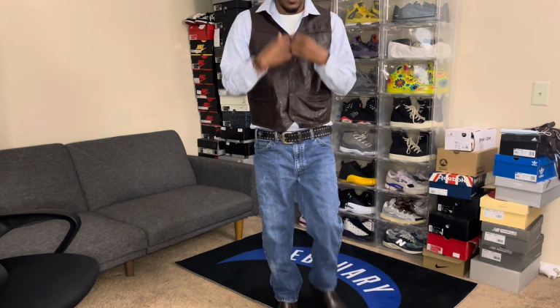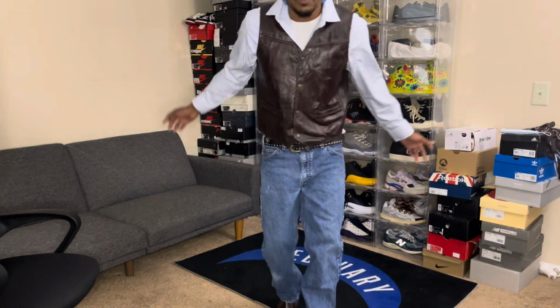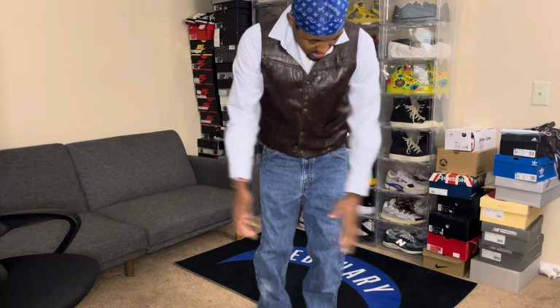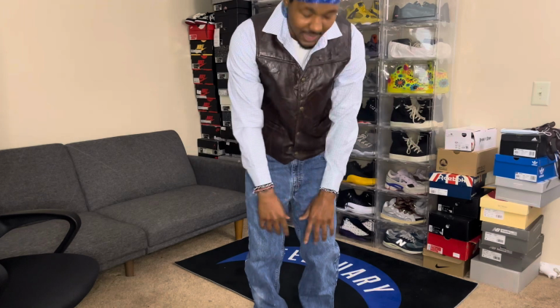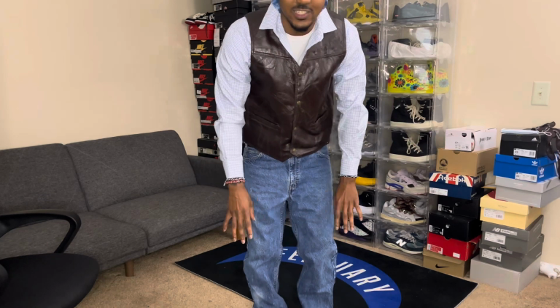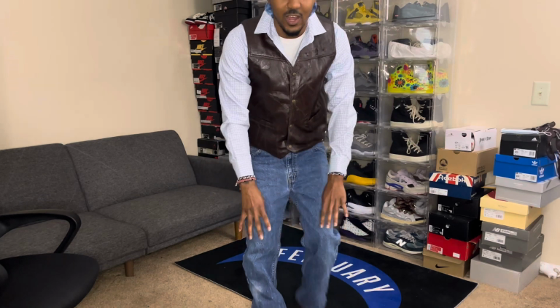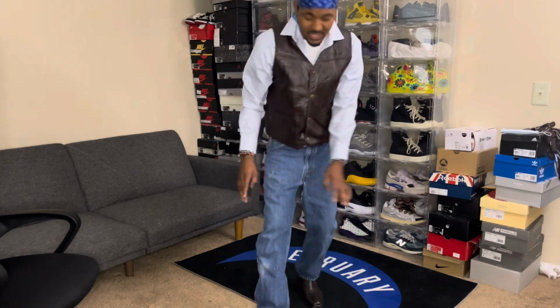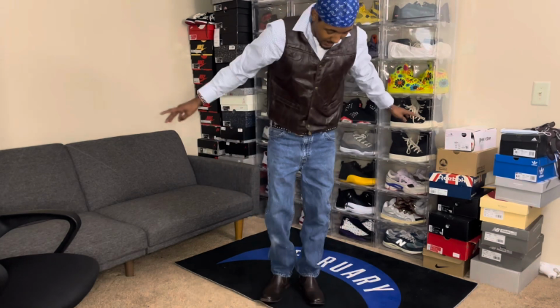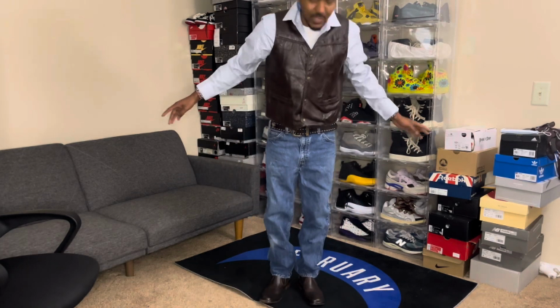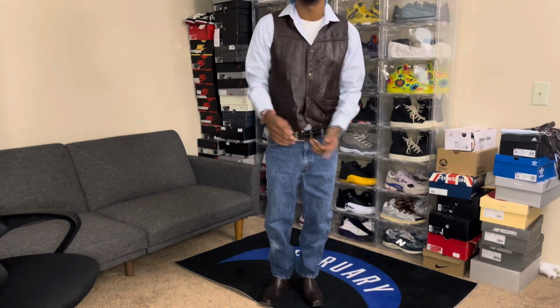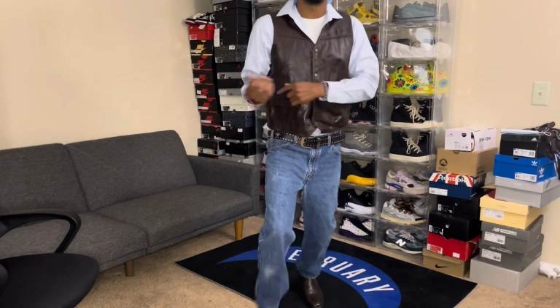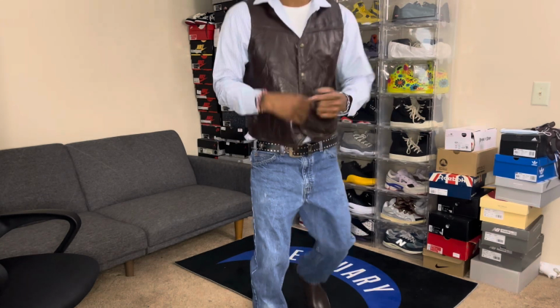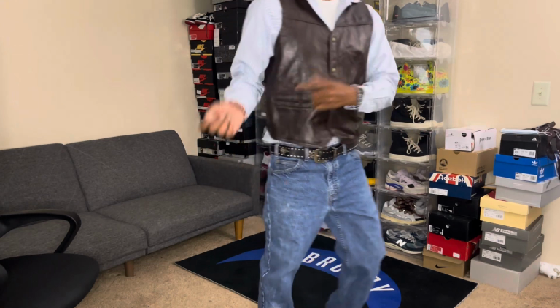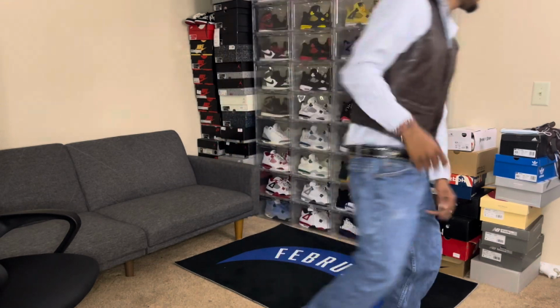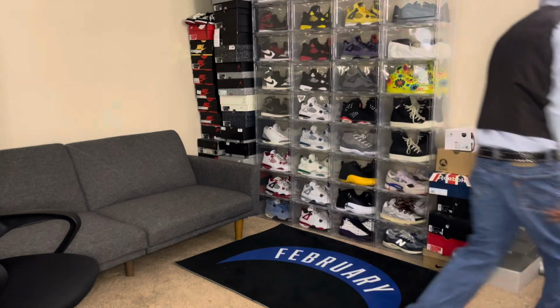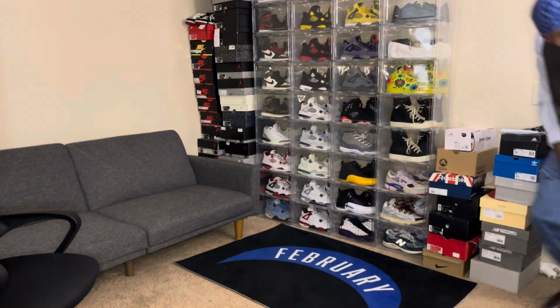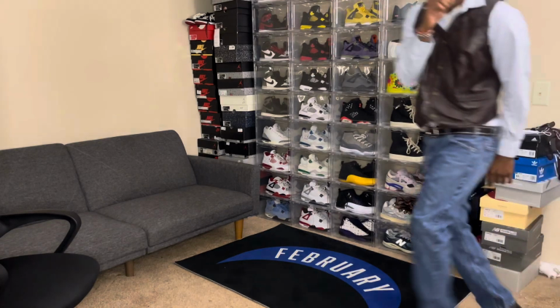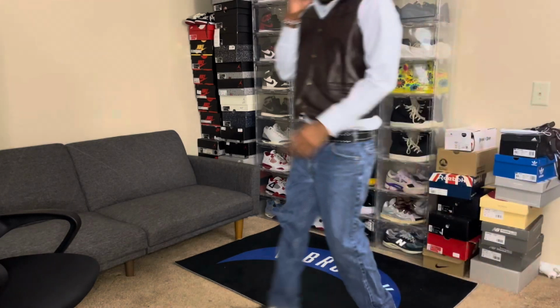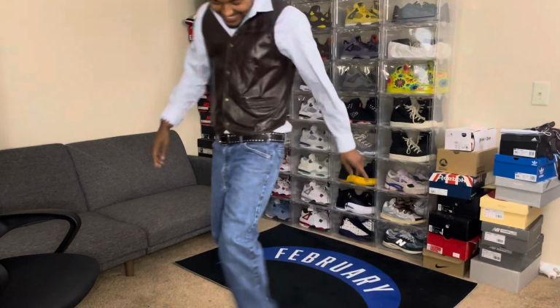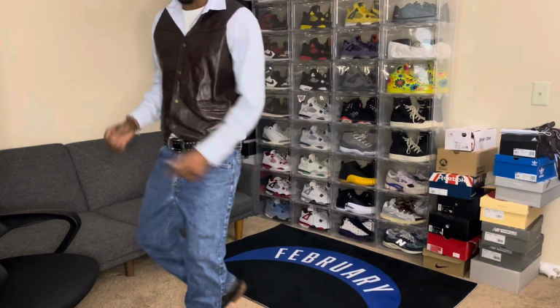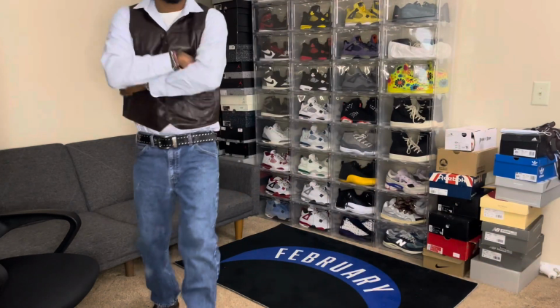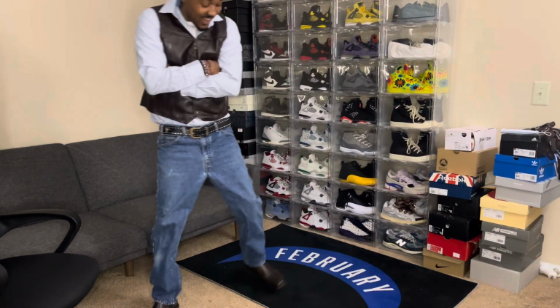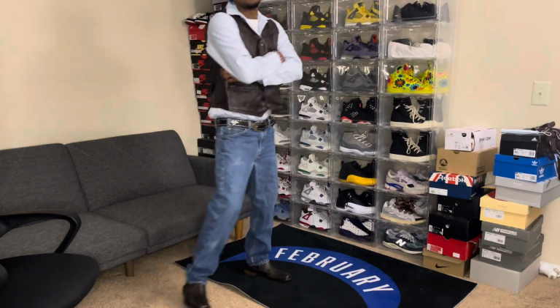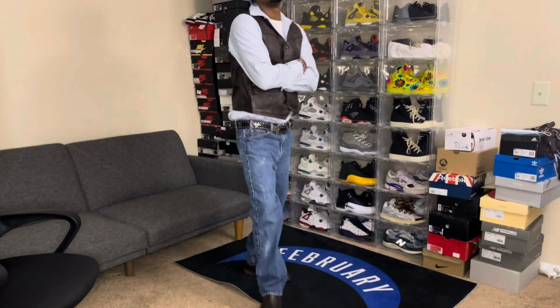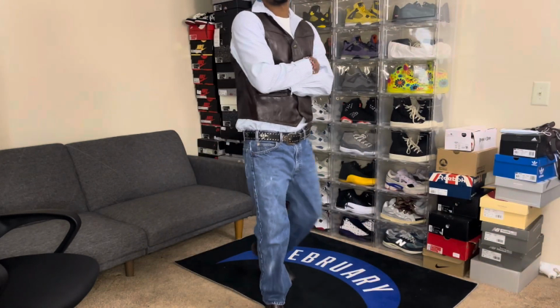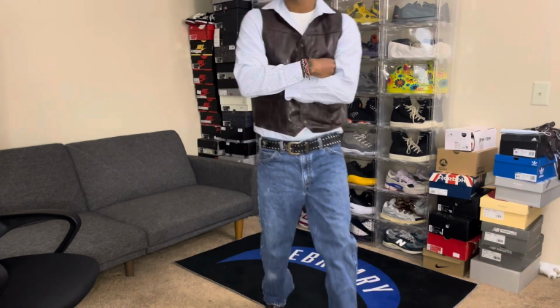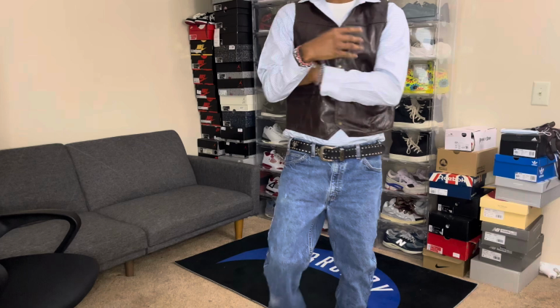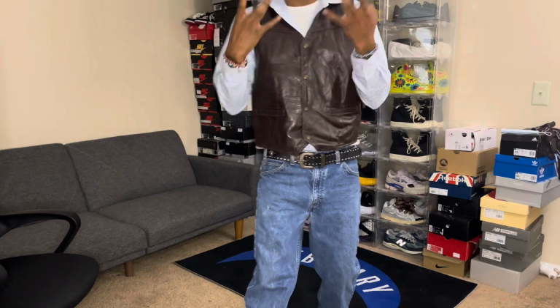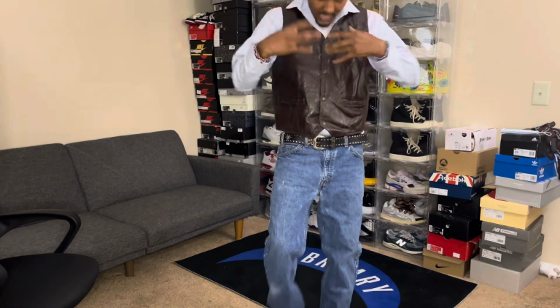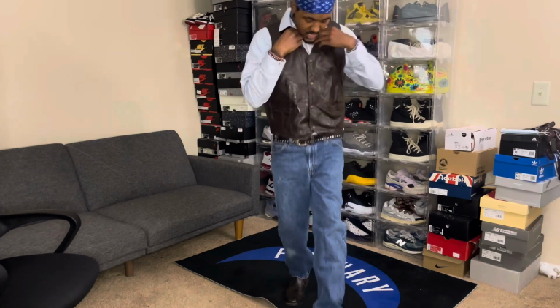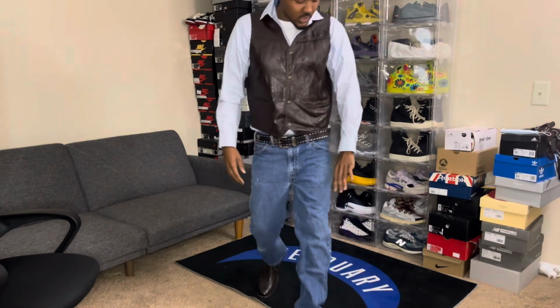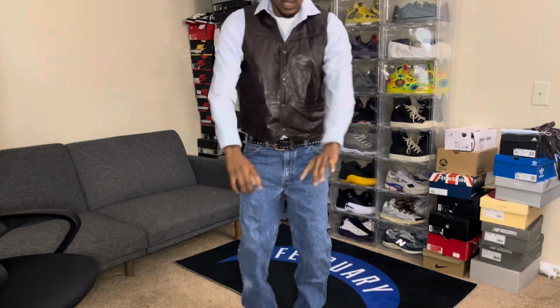Let me go check the fit out real quick. Oh, your boy is fly! I ain't gonna lie — Tupac ain't got nothing on me. The outfit is pretty much done, but oh yeah, can't forget the bandana.